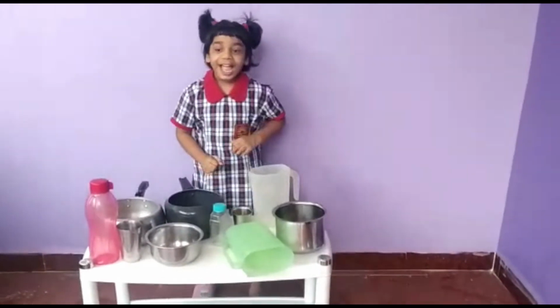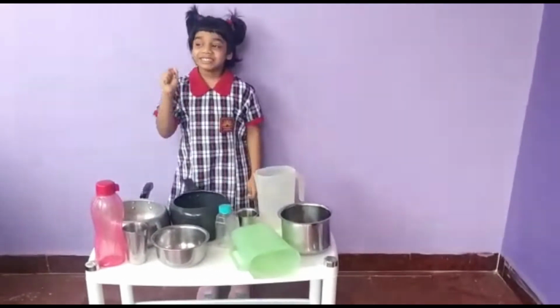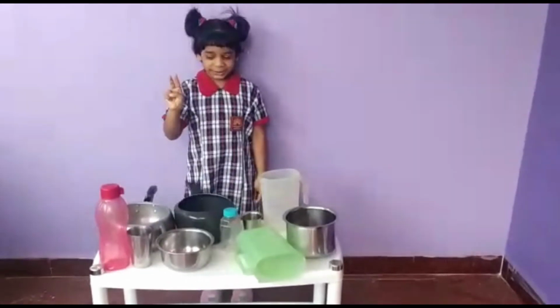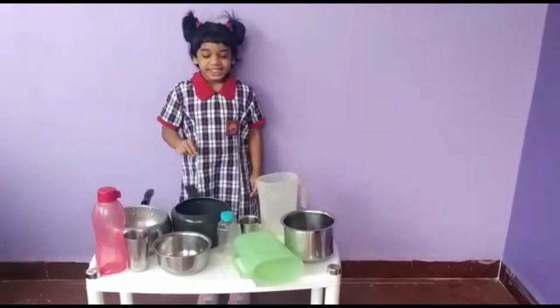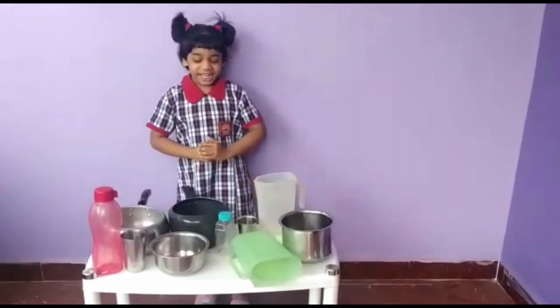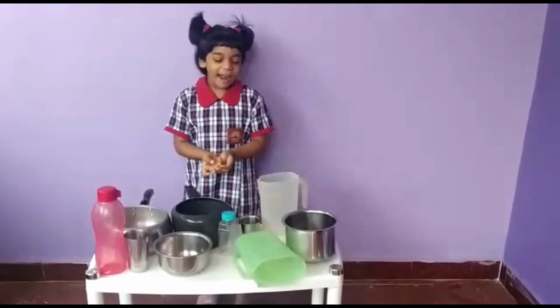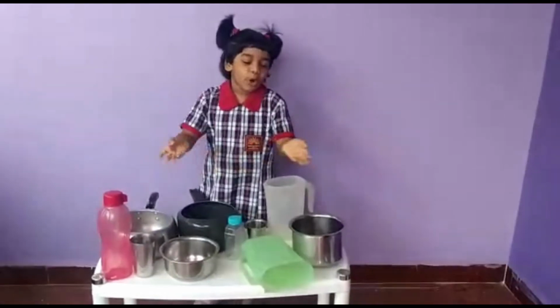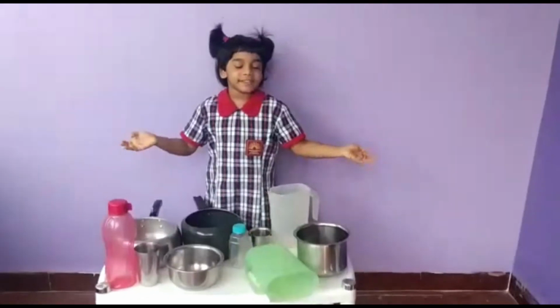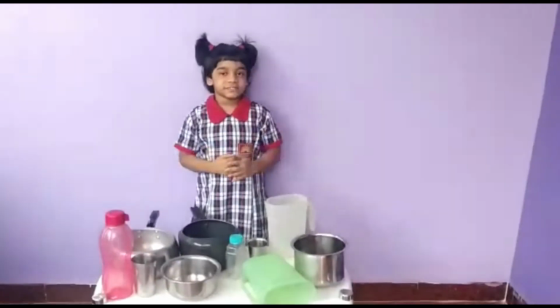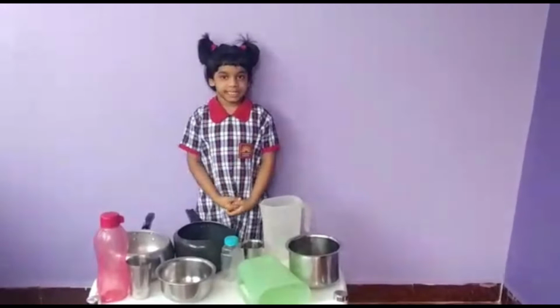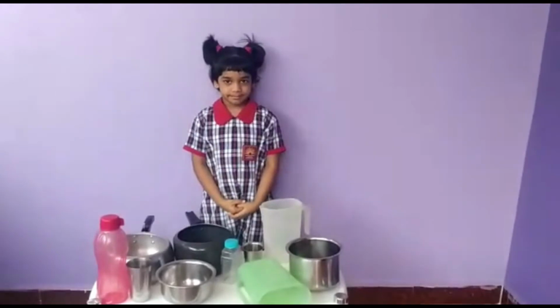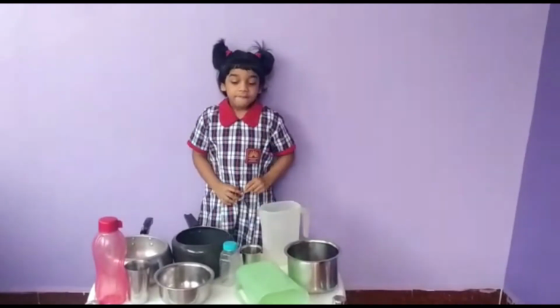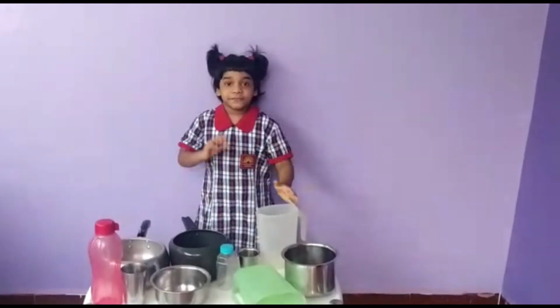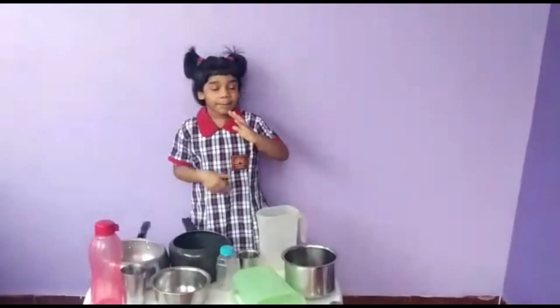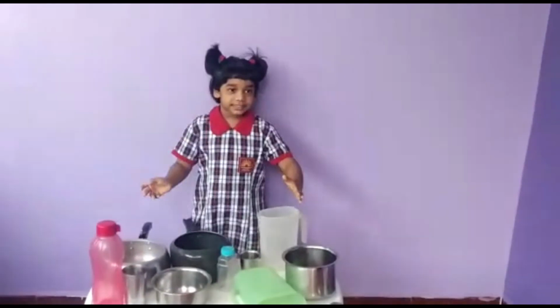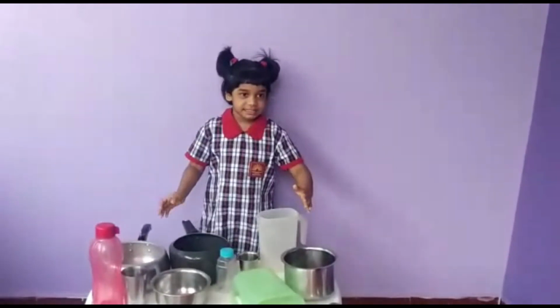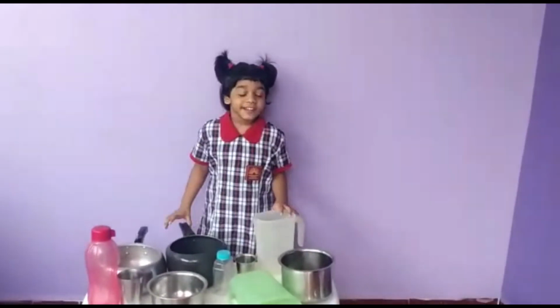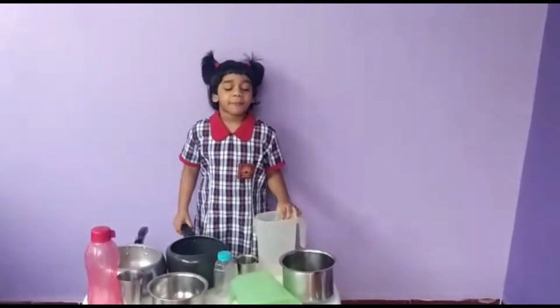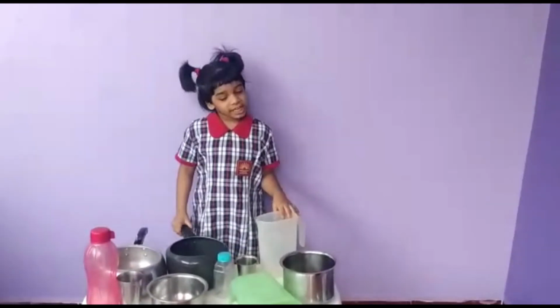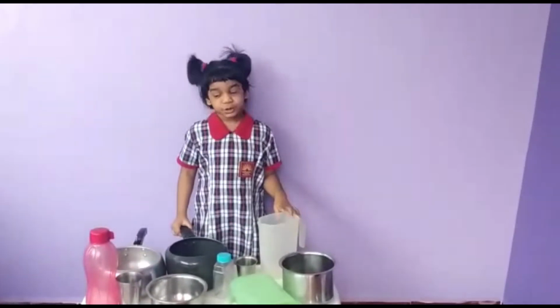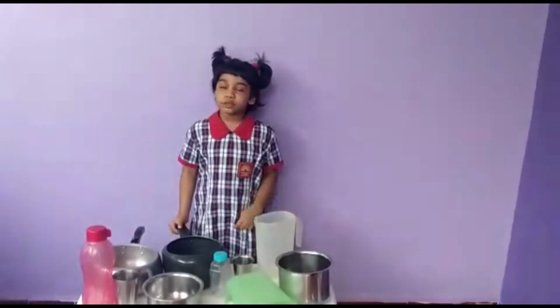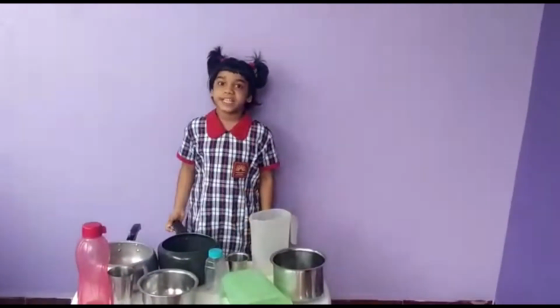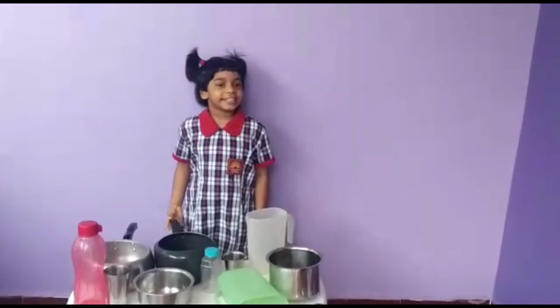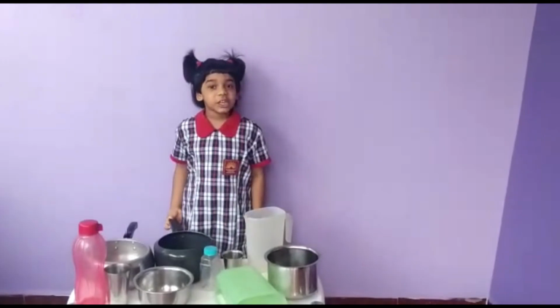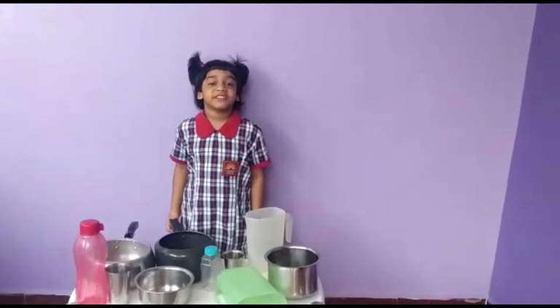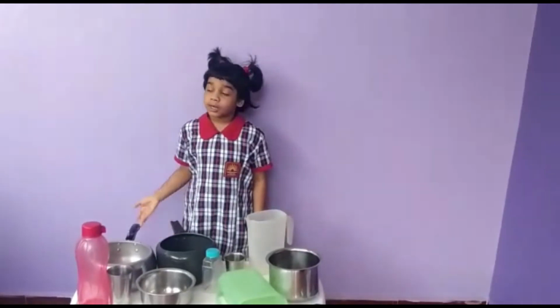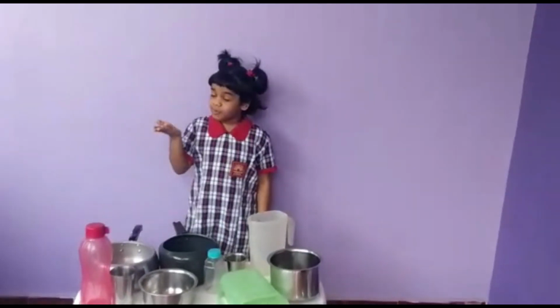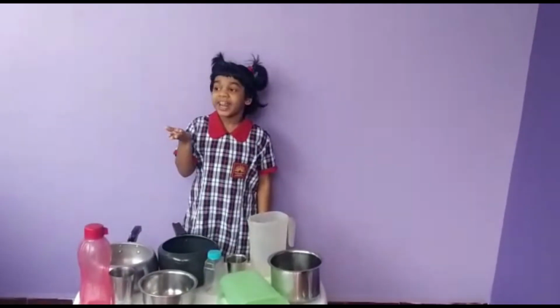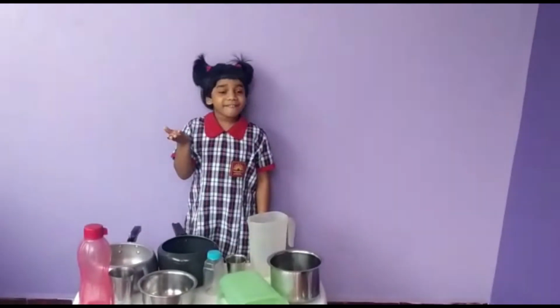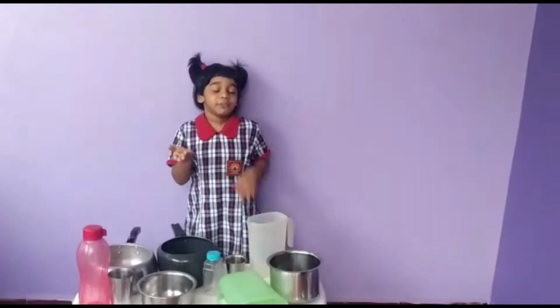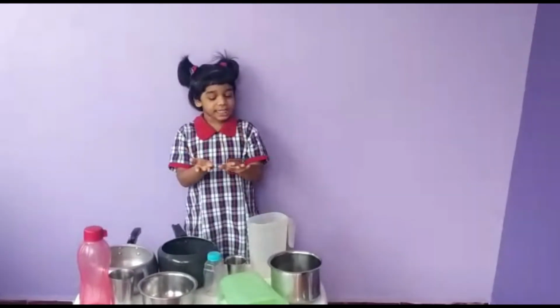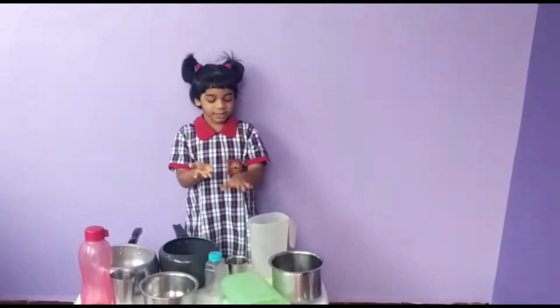Activity 2. Here I have so many vessels with me with different capacities. Now I am going to arrange them in groups and tell you which will hold more water and which will hold less water.